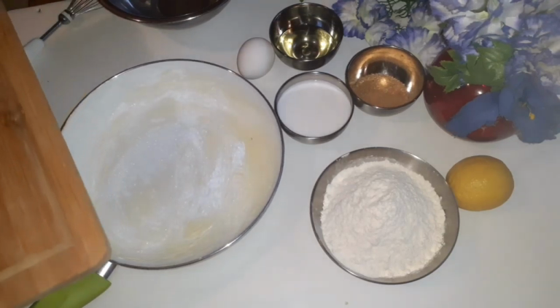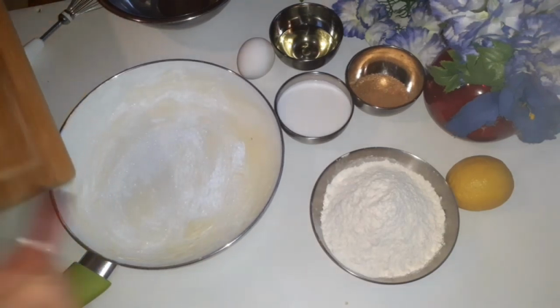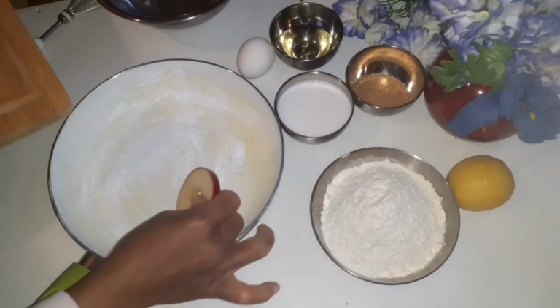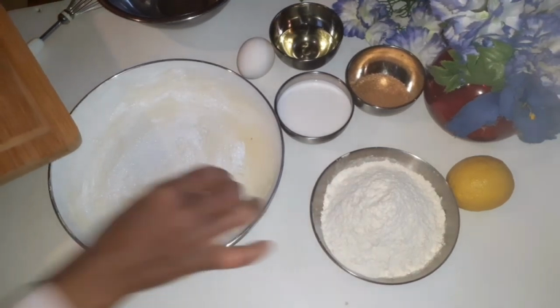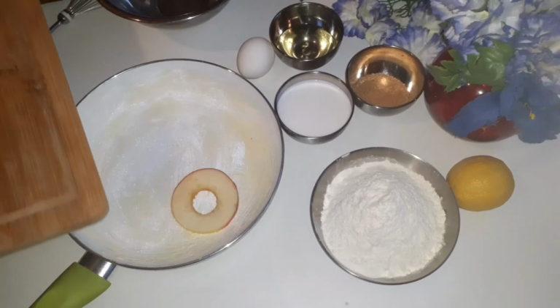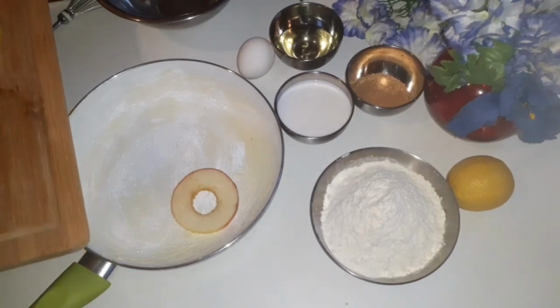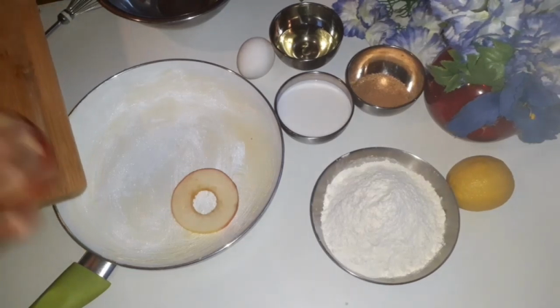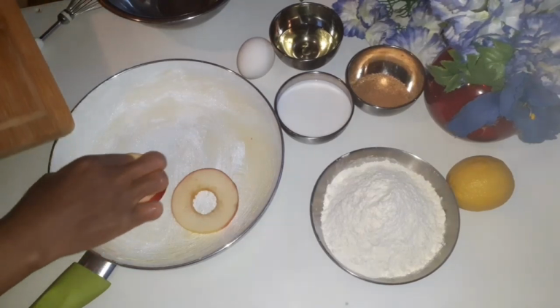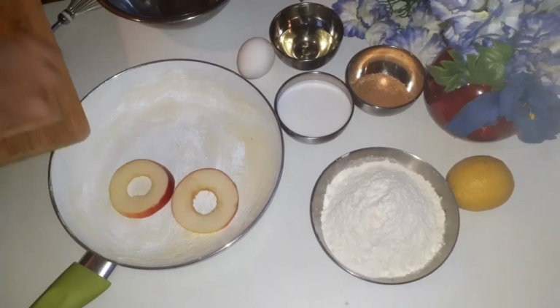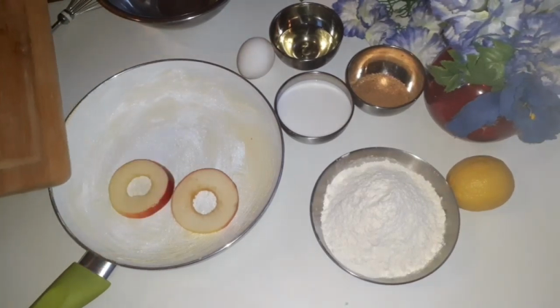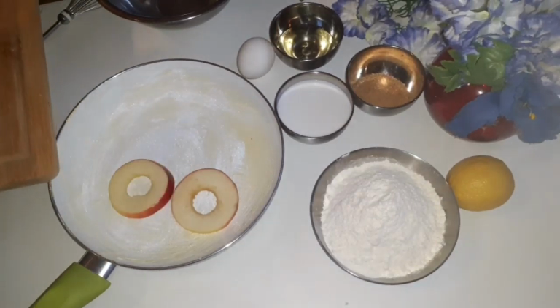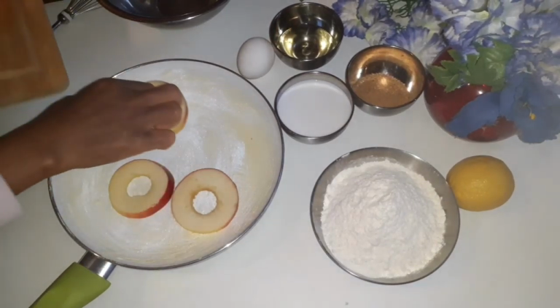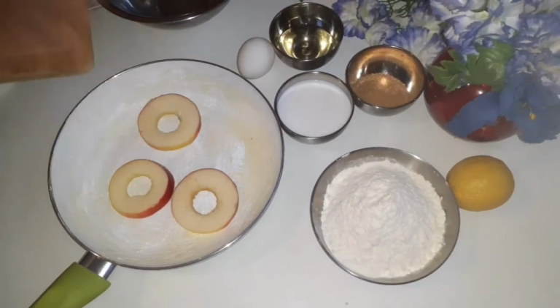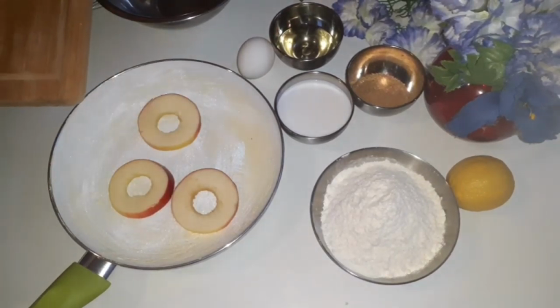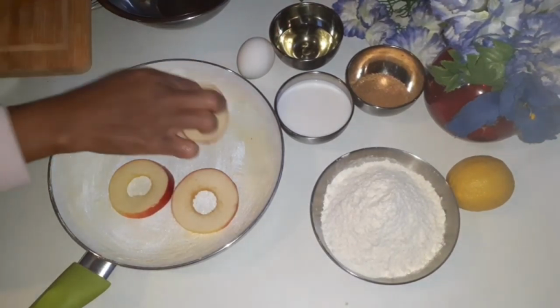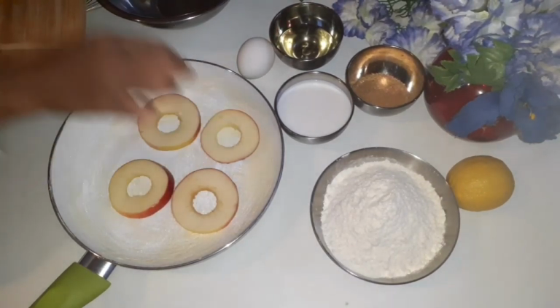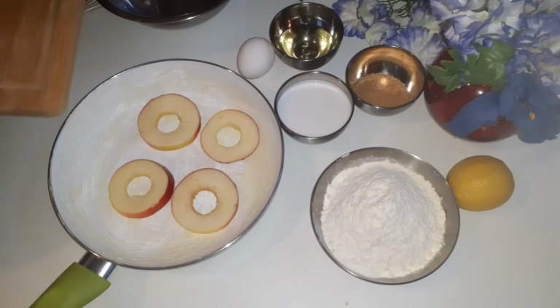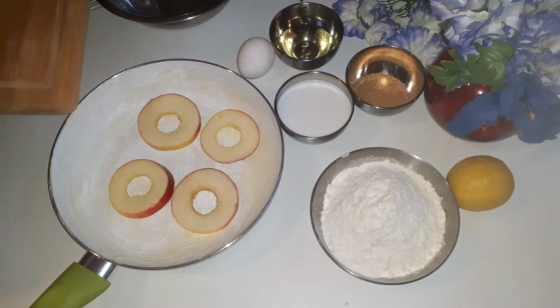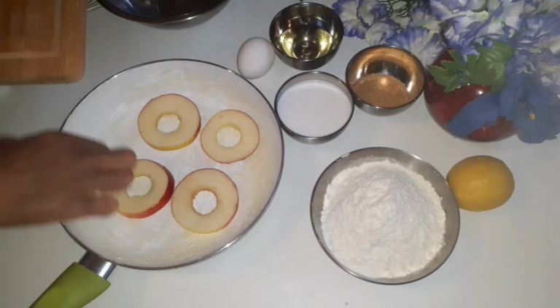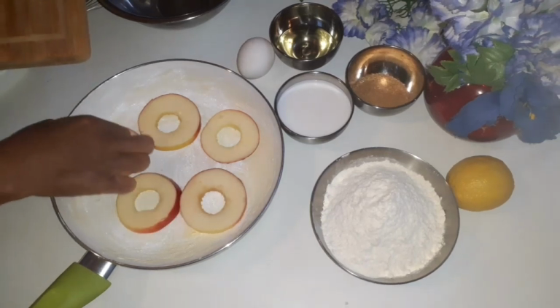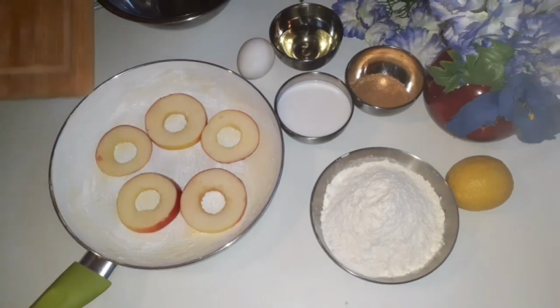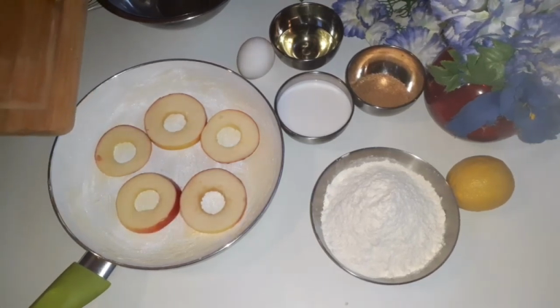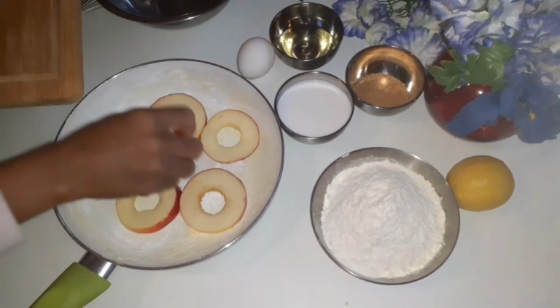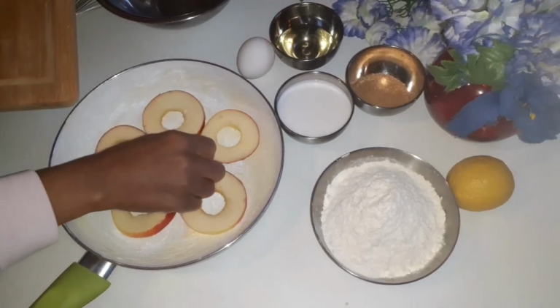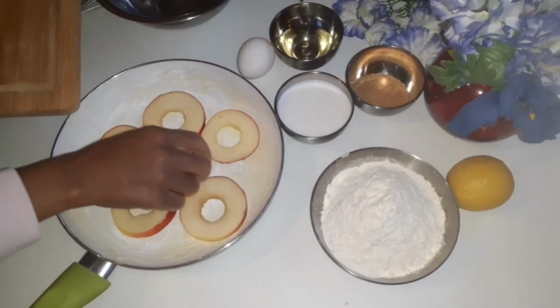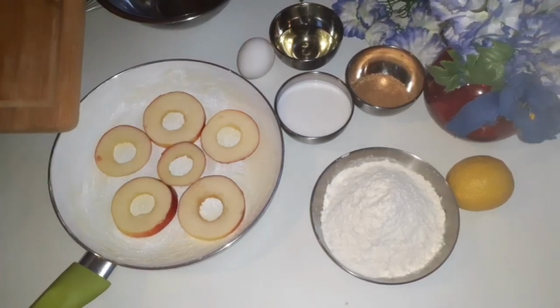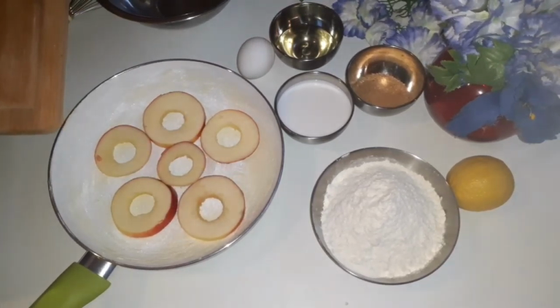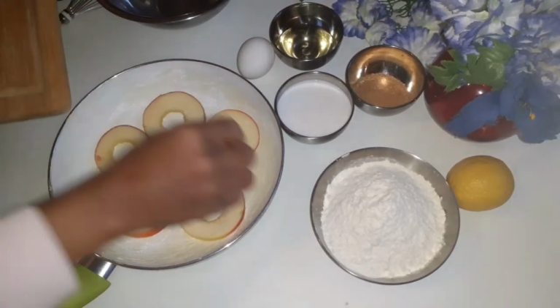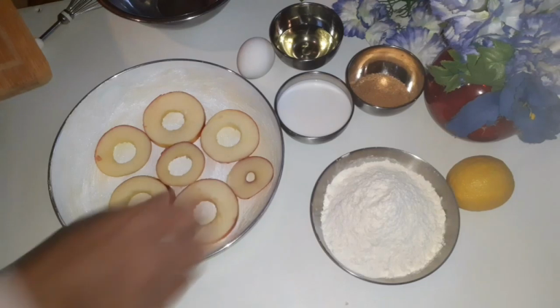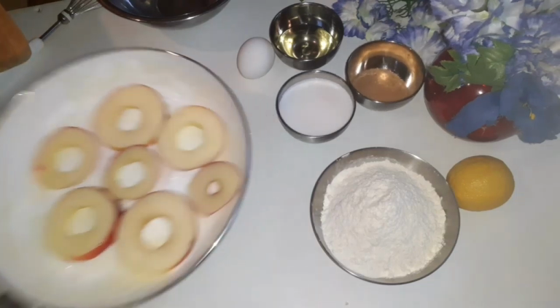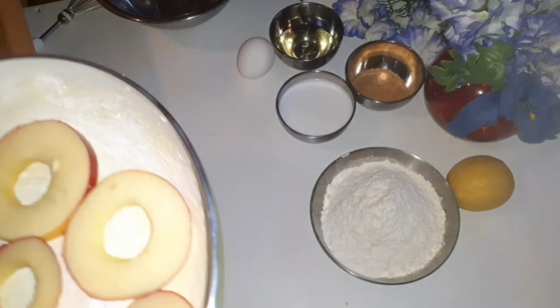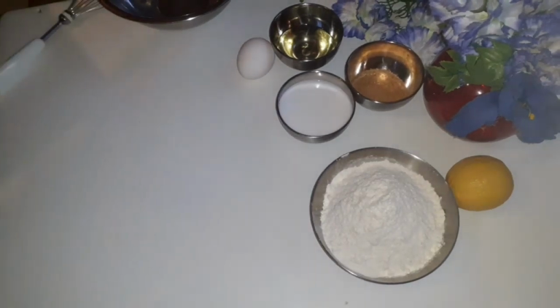So put this around and I'm going to be keeping this aside.